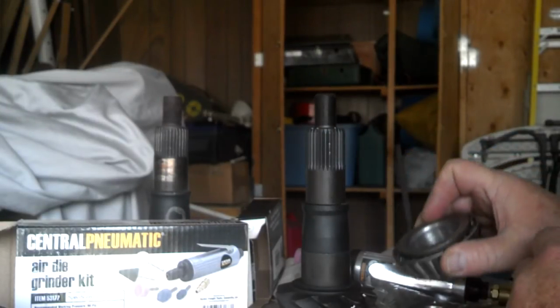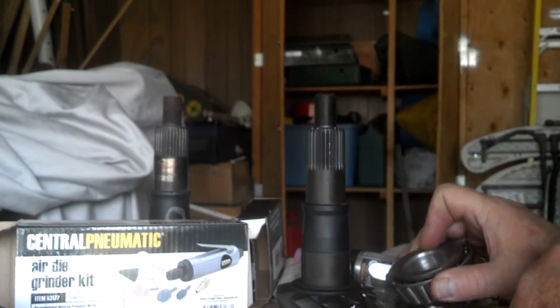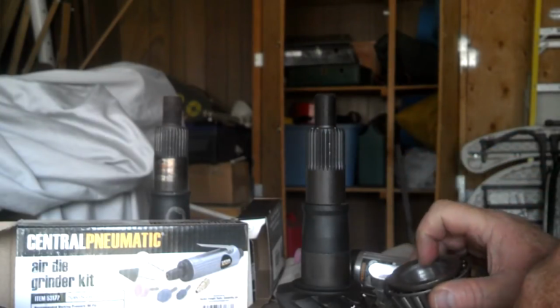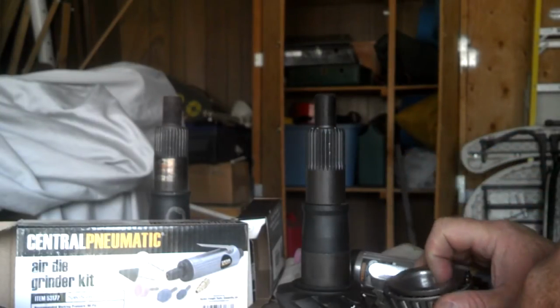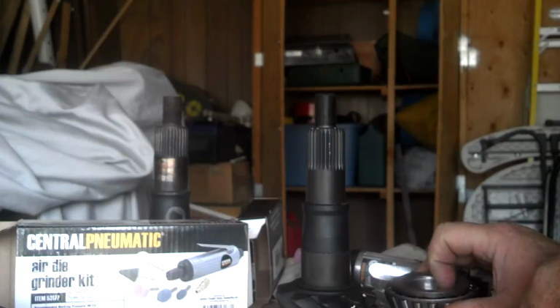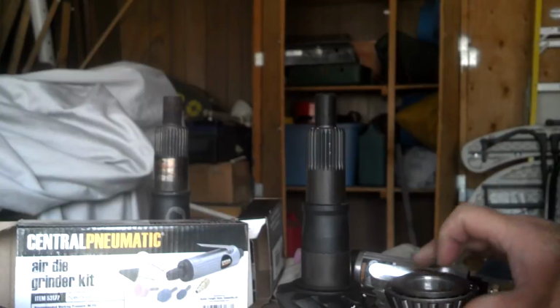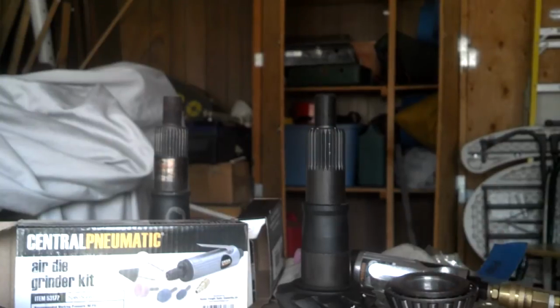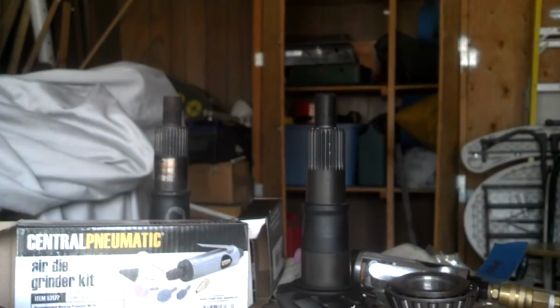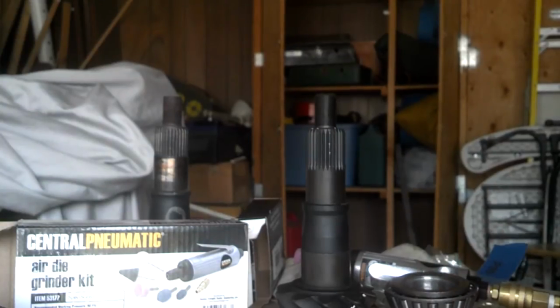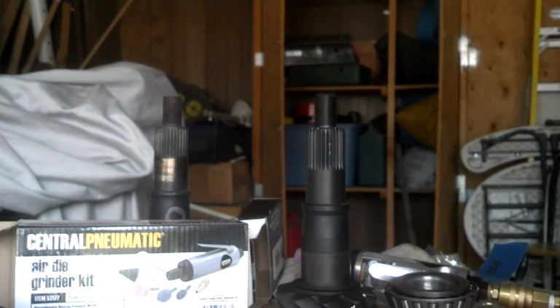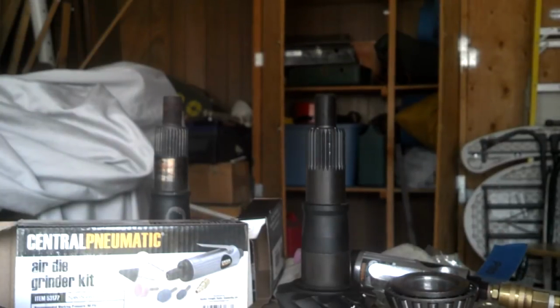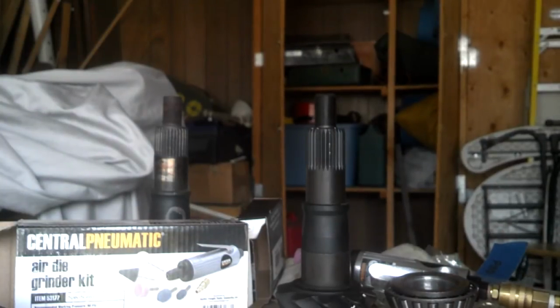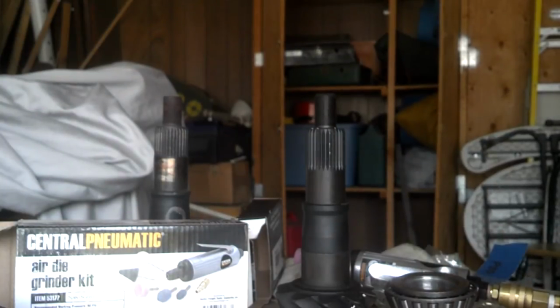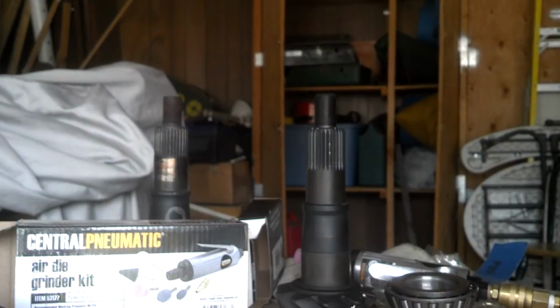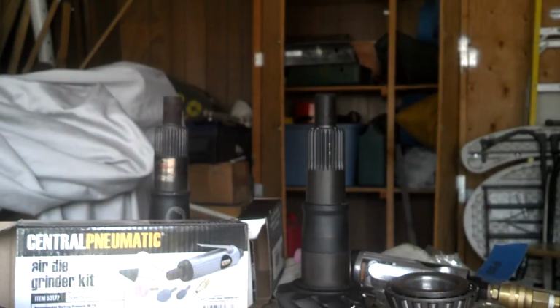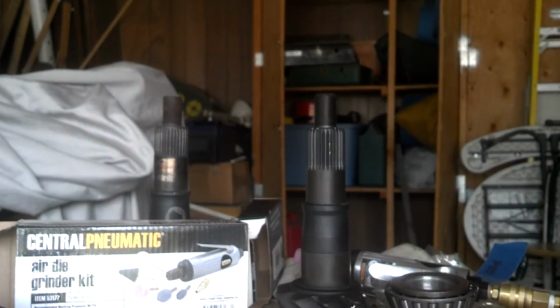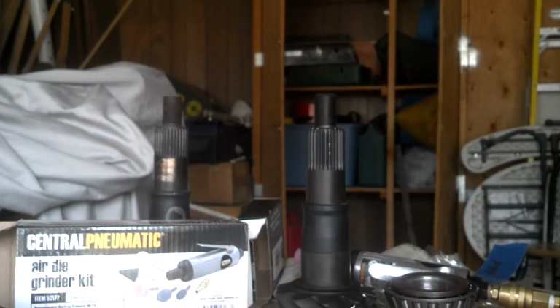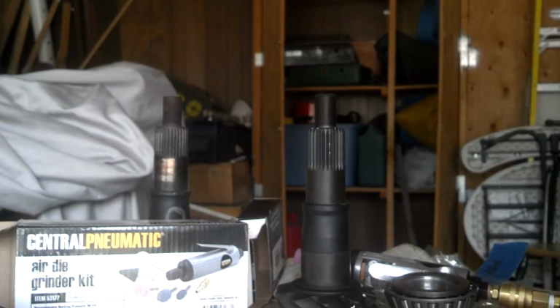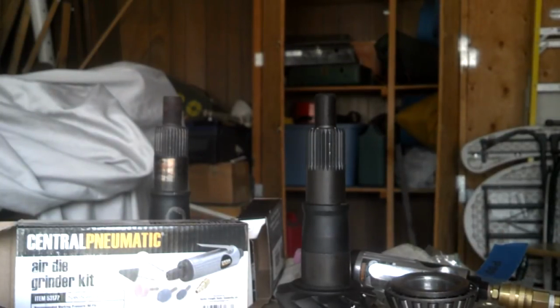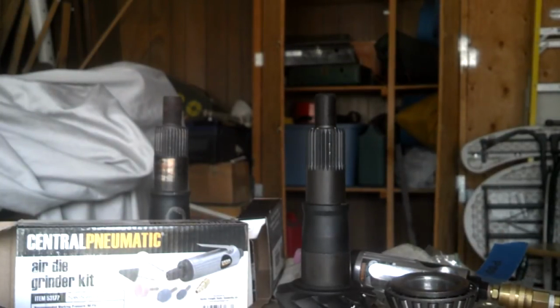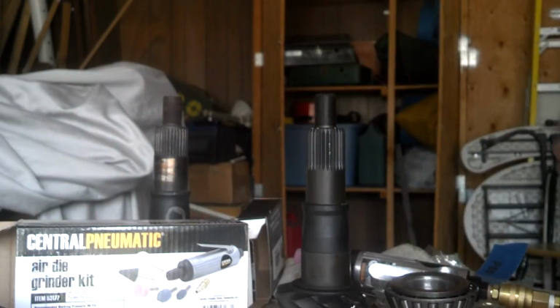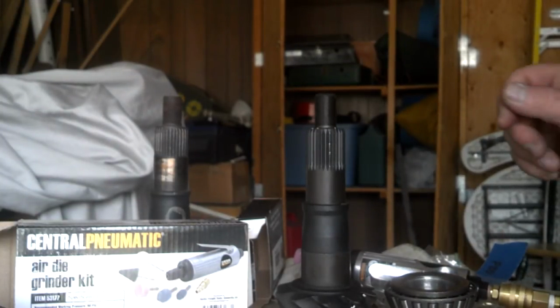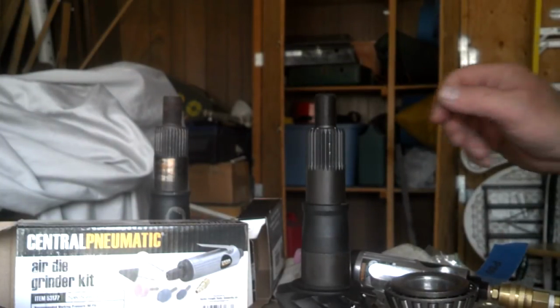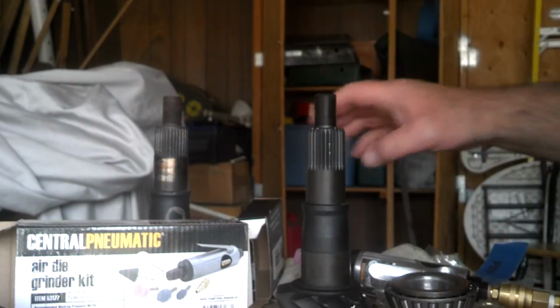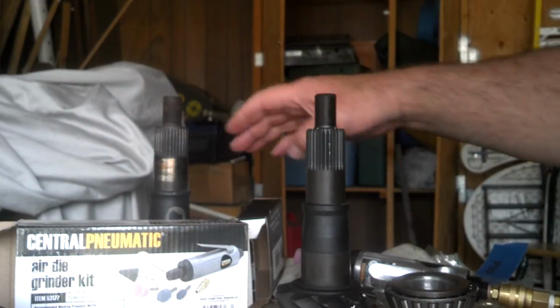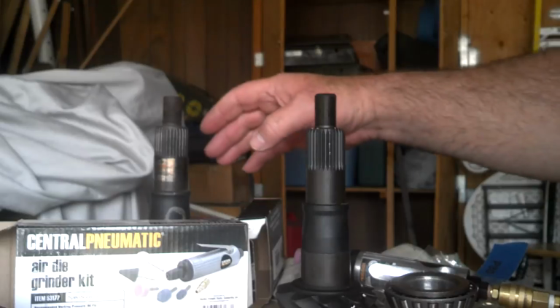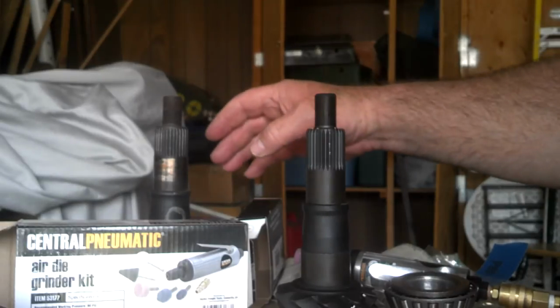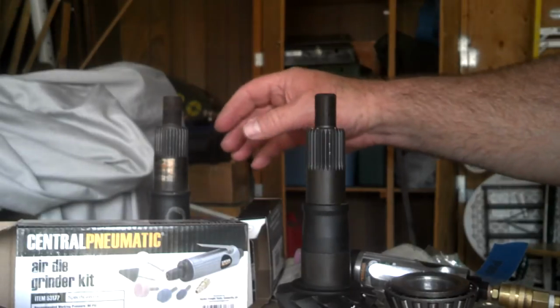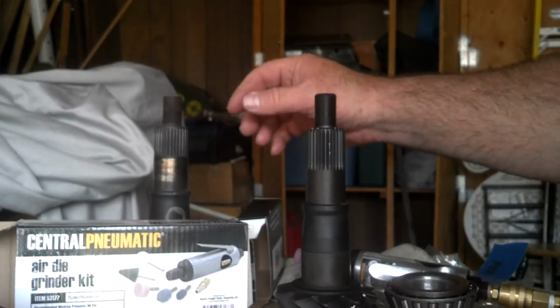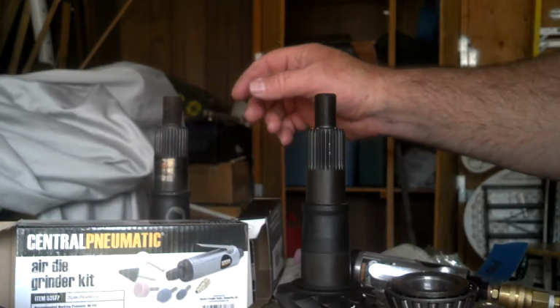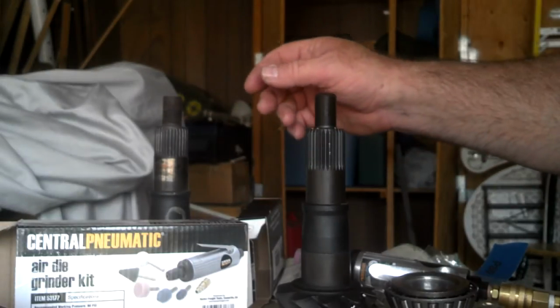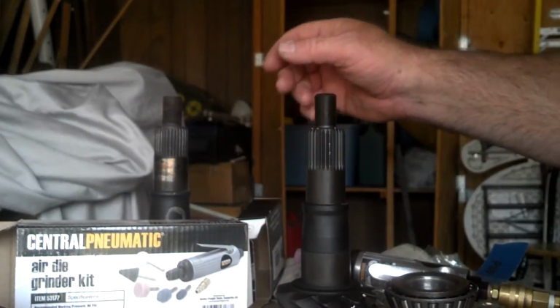So I have about $25 worth of bearings here that I'm going to use for setting up the pinion depth.